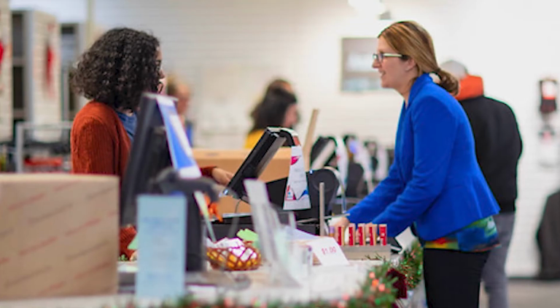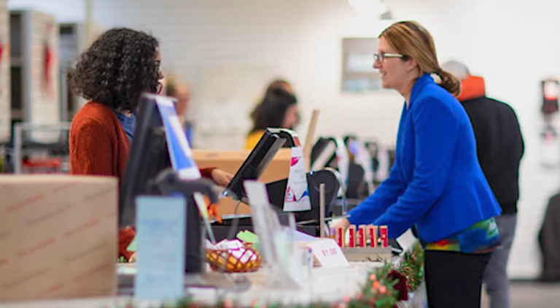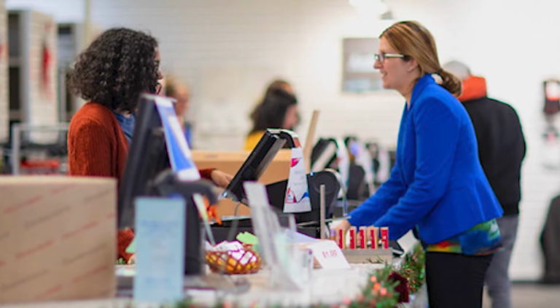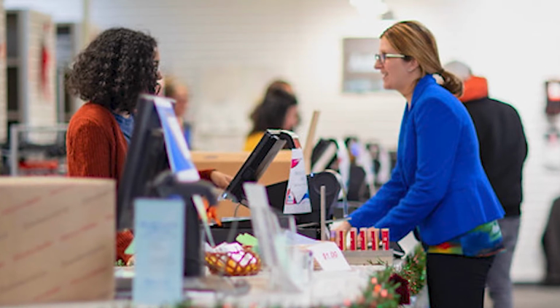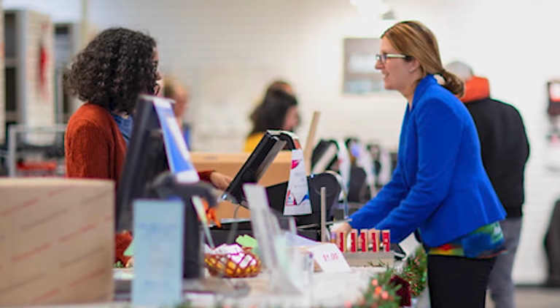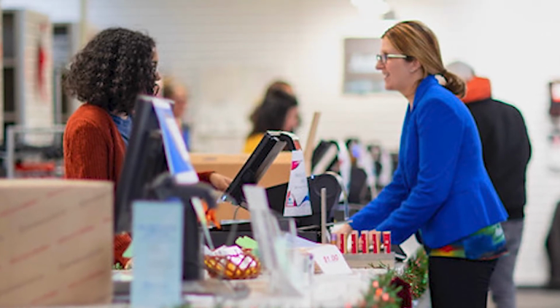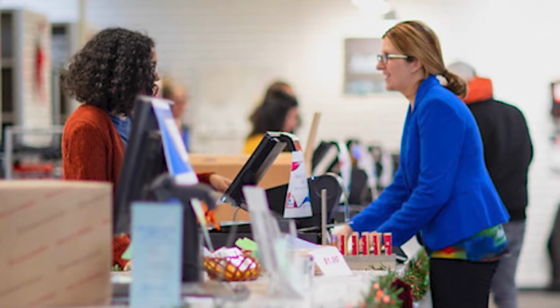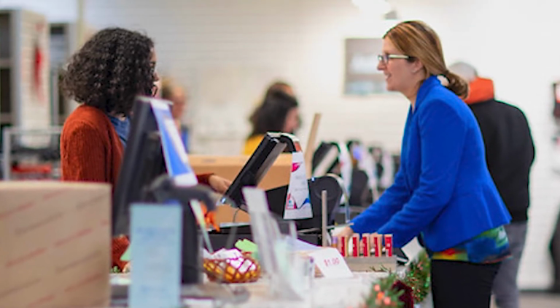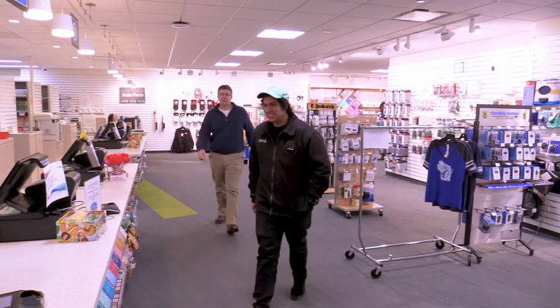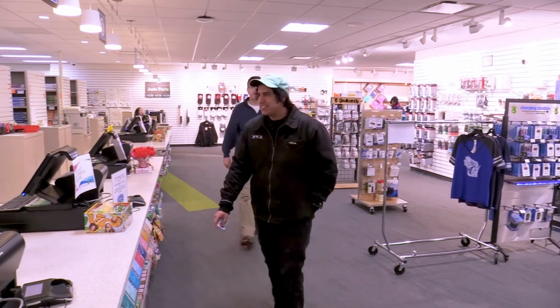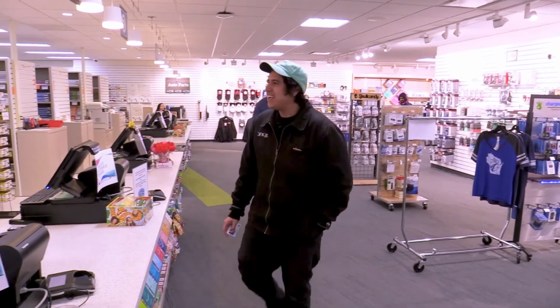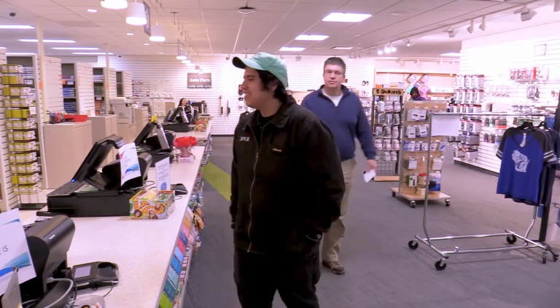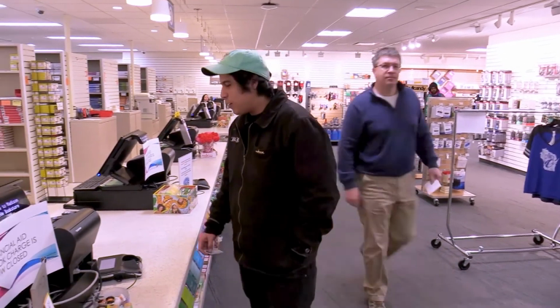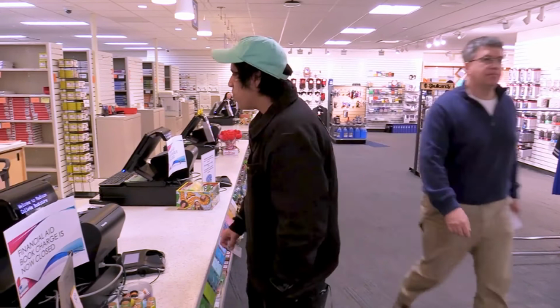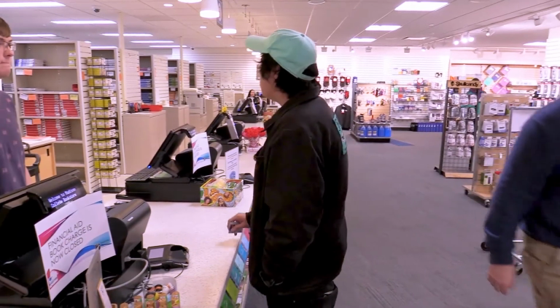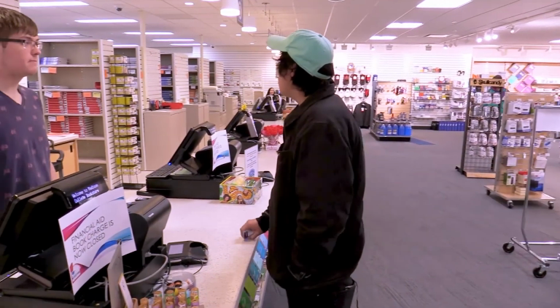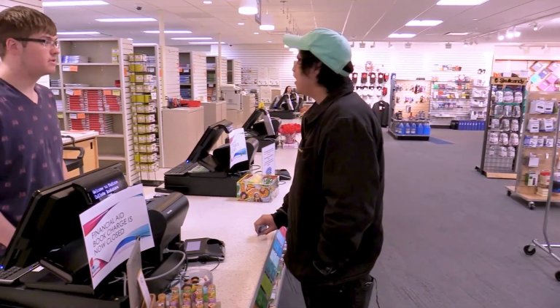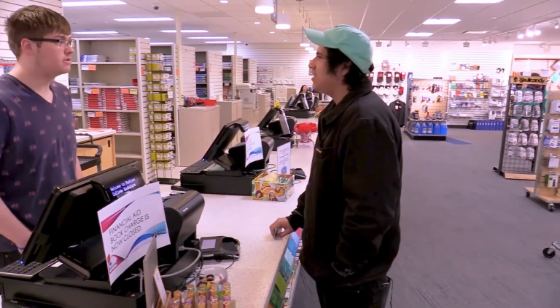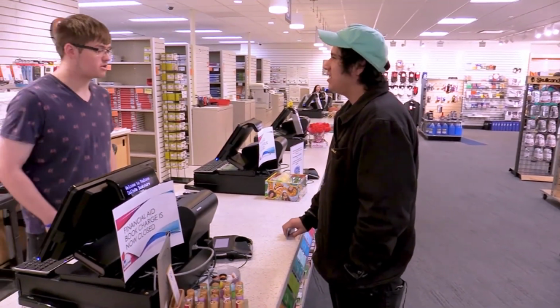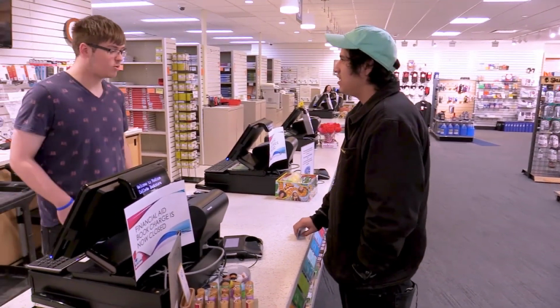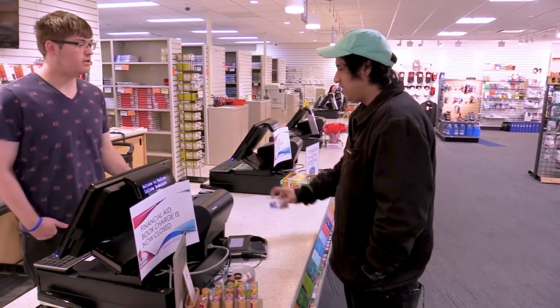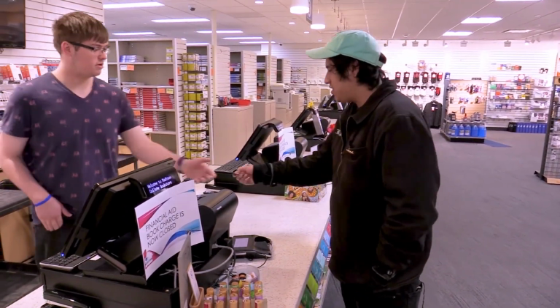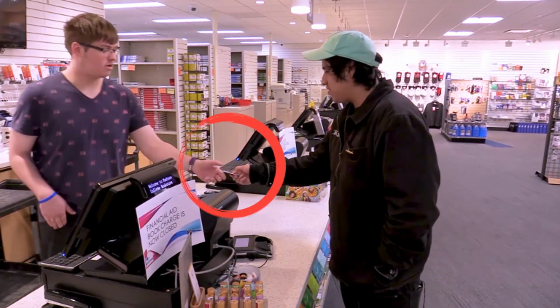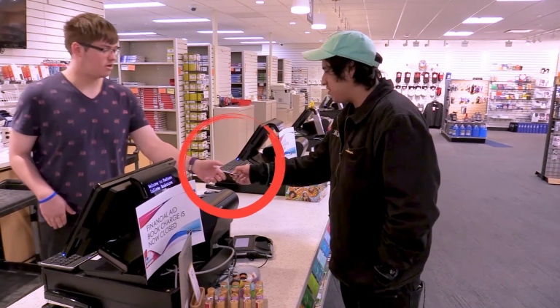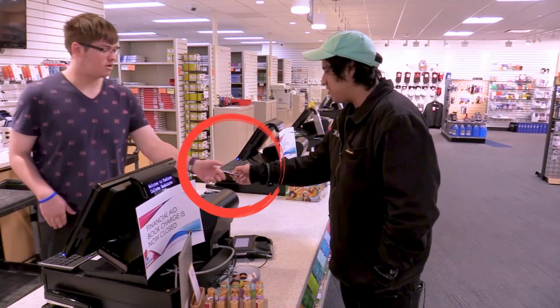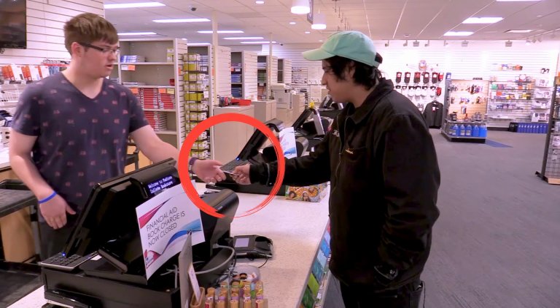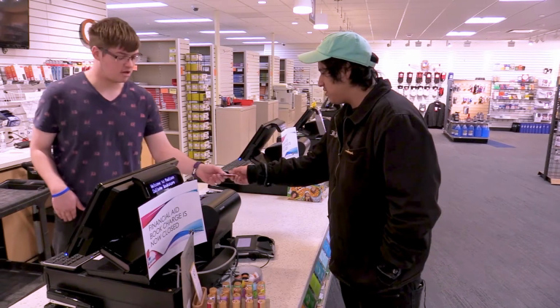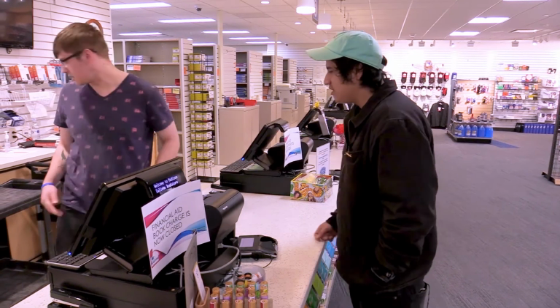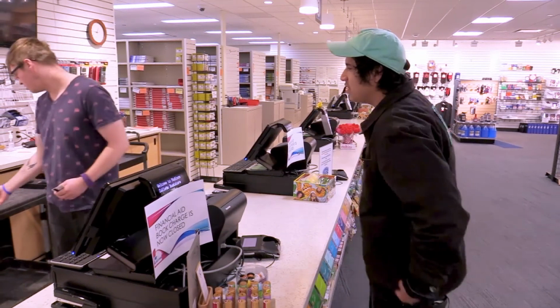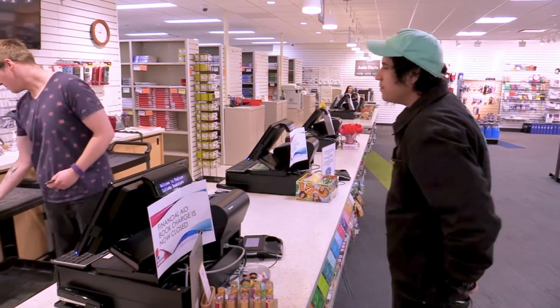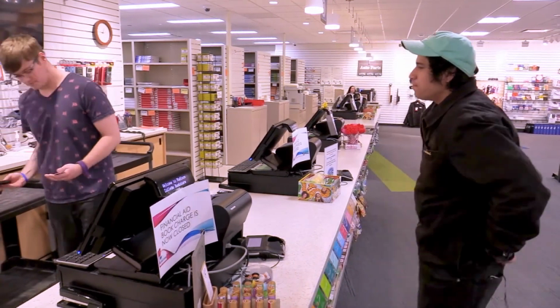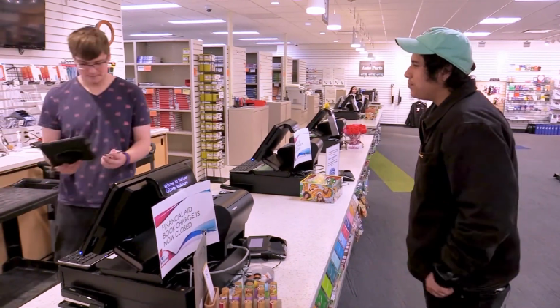You get to decide if you want to rent your books or not. If you decide to, visit the bookstore either on campus or online to get started. Make sure you have your one card or another form of photo identification and your student ID number at the time of rental.